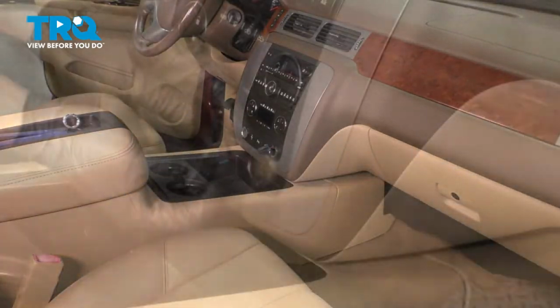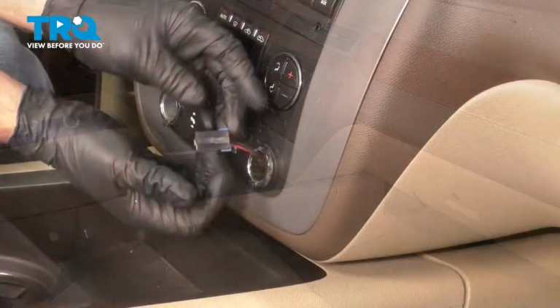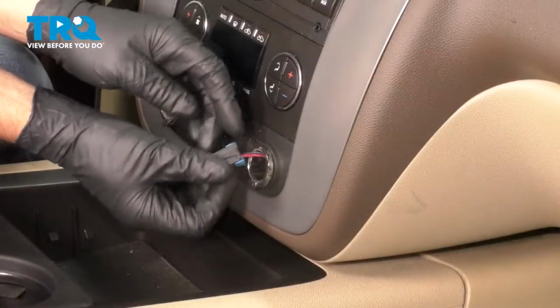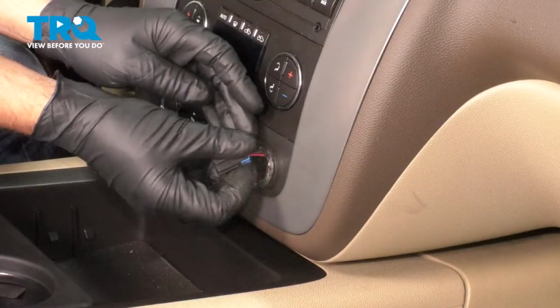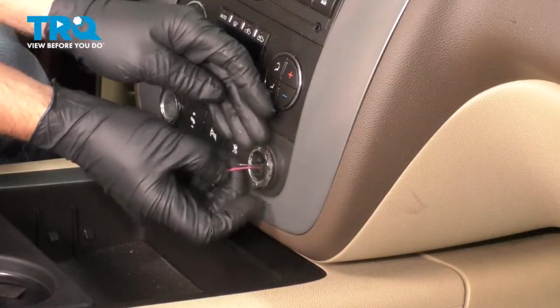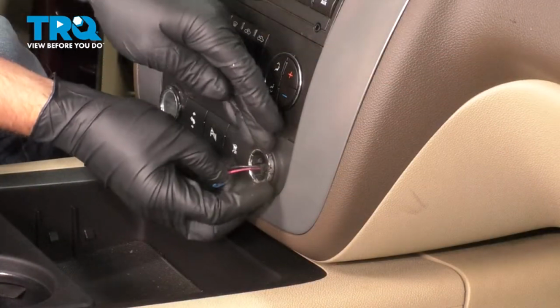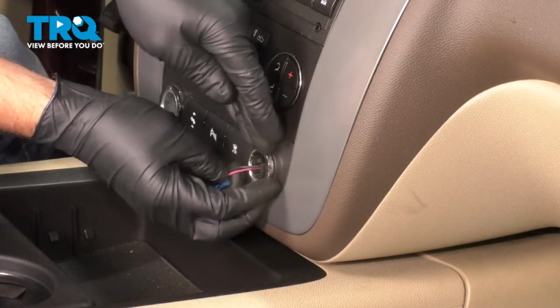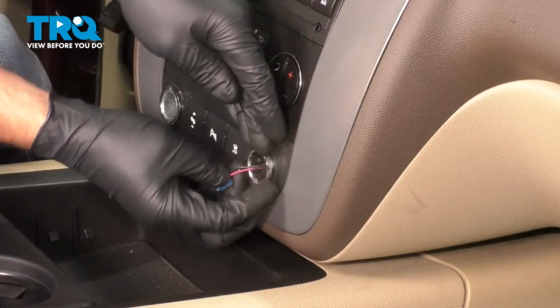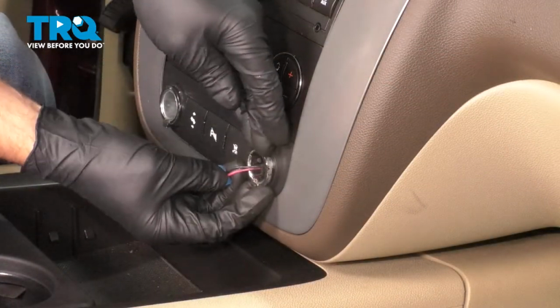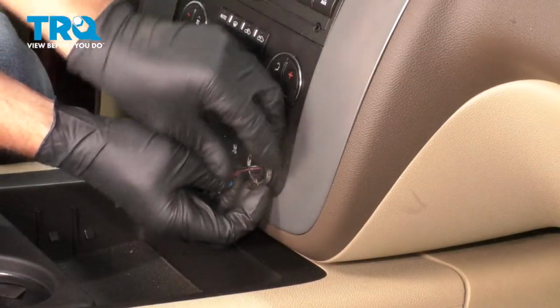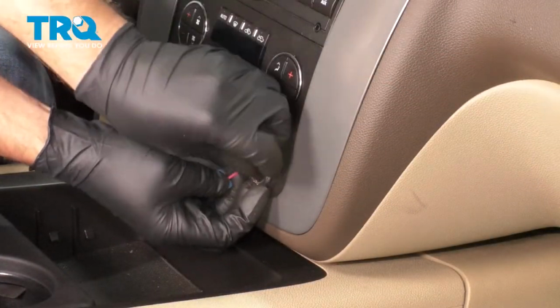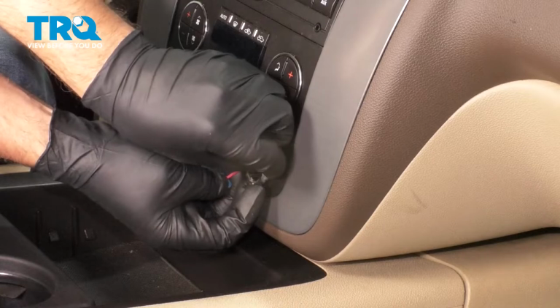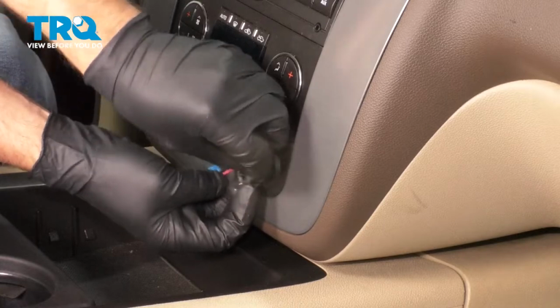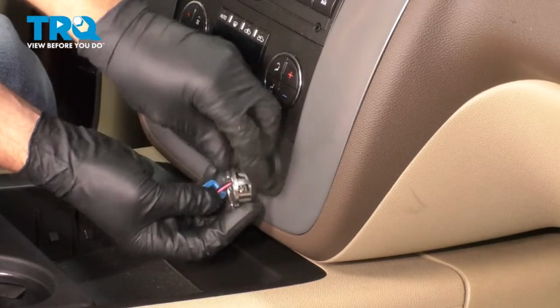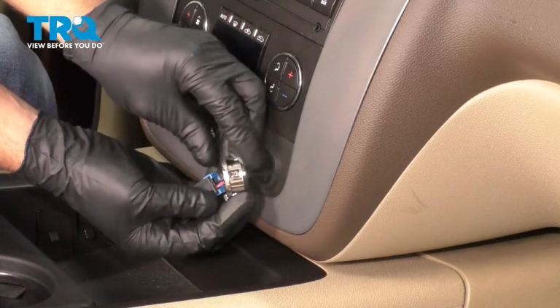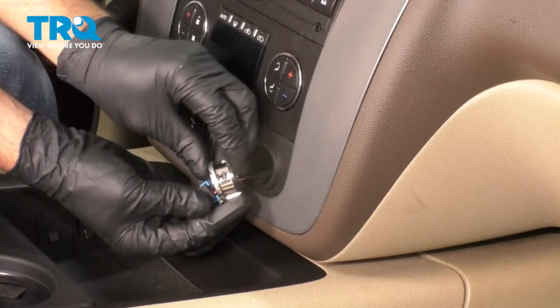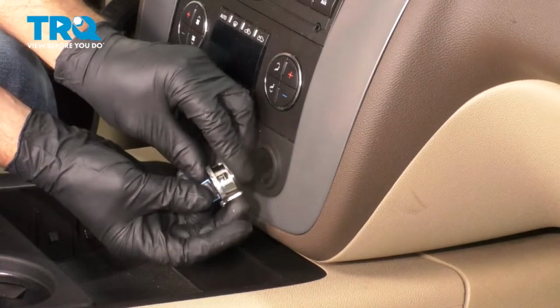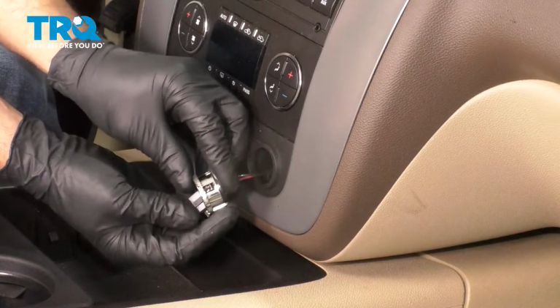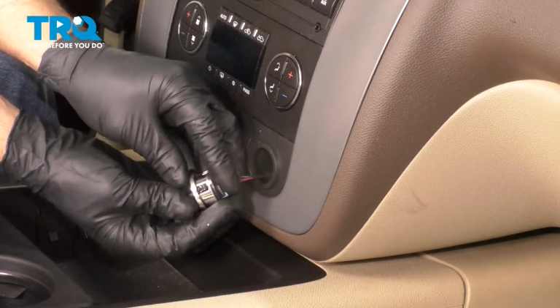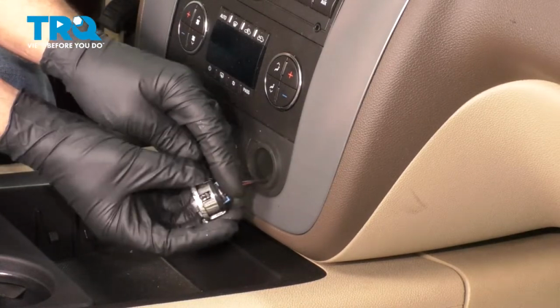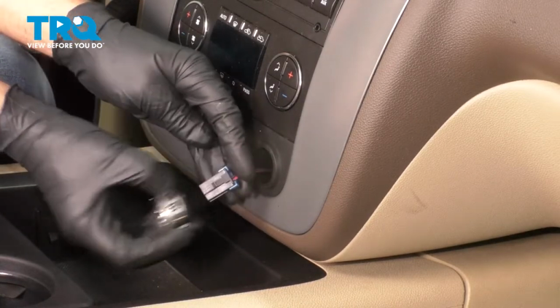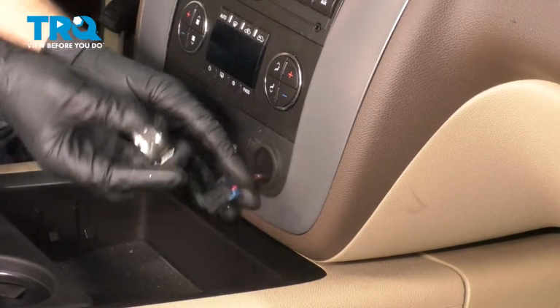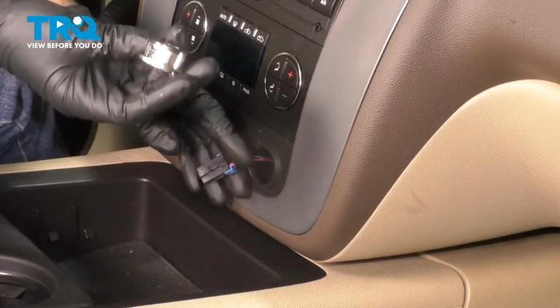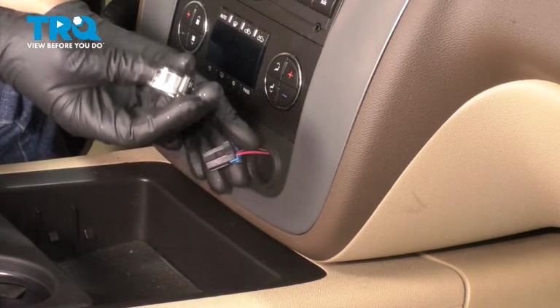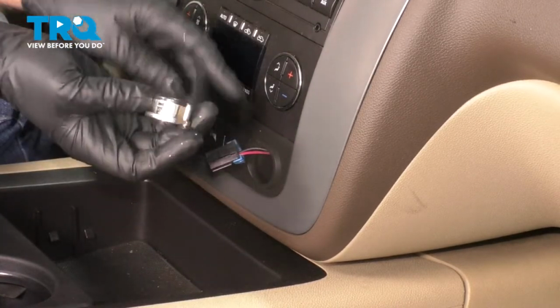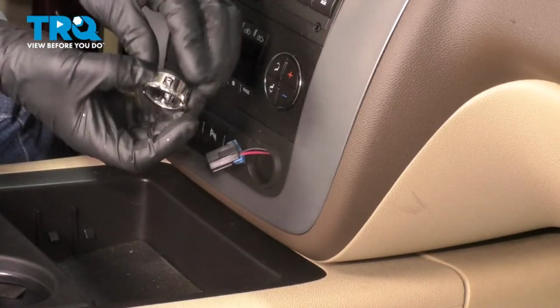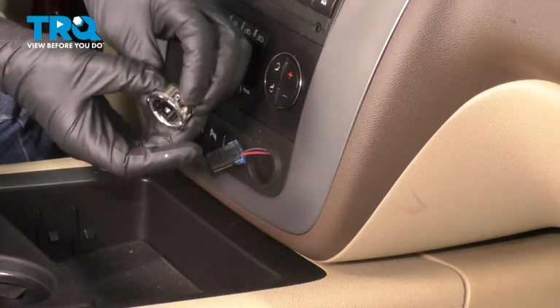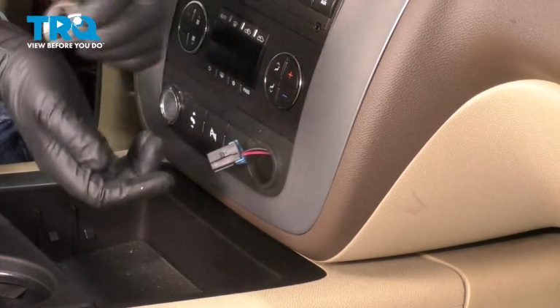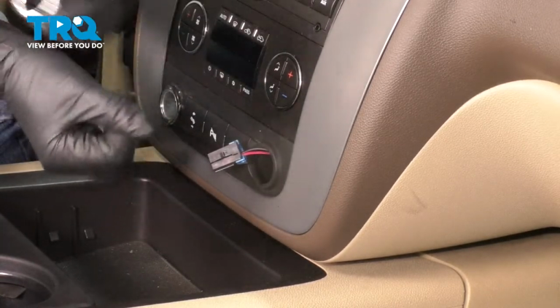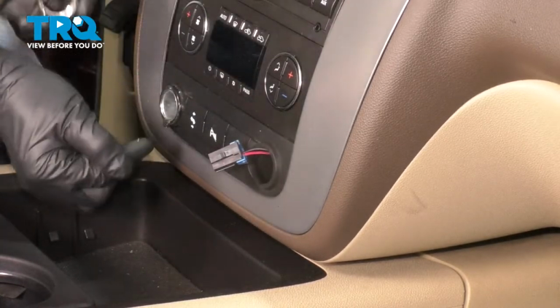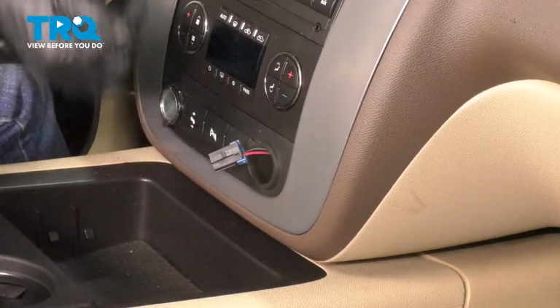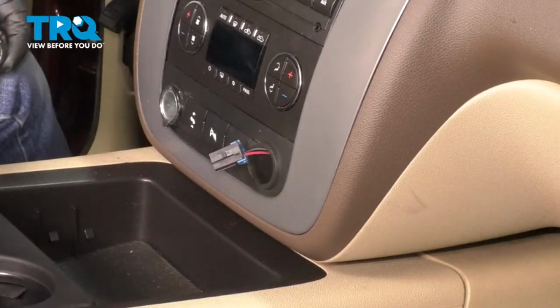Now, we can disconnect the connector — push down on the tab and it slides right off. Then, holding onto the wire, you can grab the bezel and slide it over the wire, the old one. You might need a trim tool to pull that off.